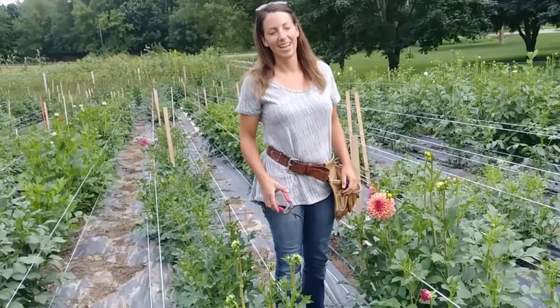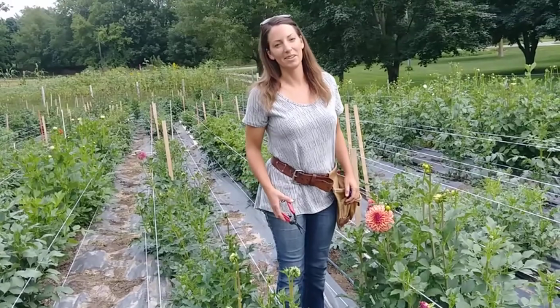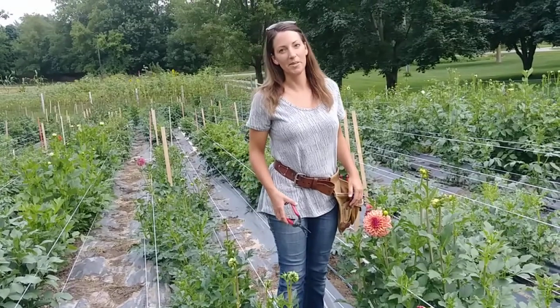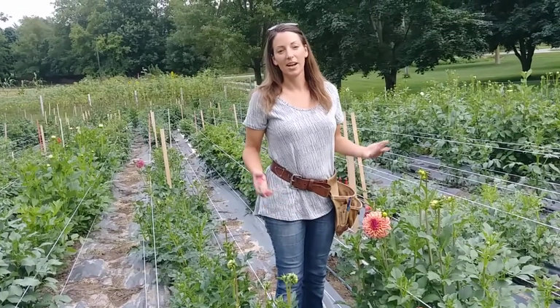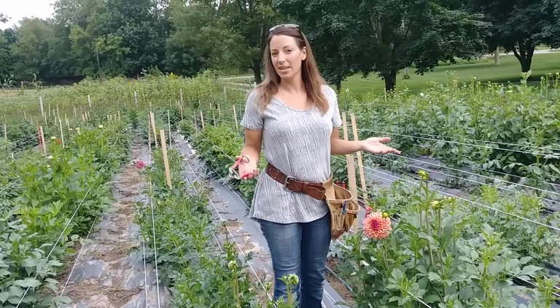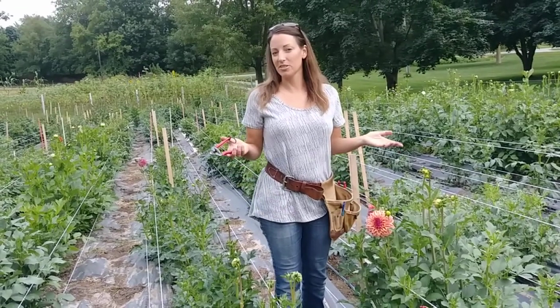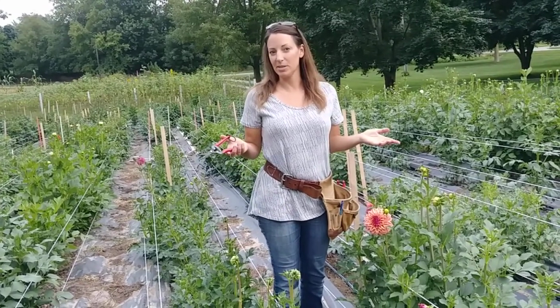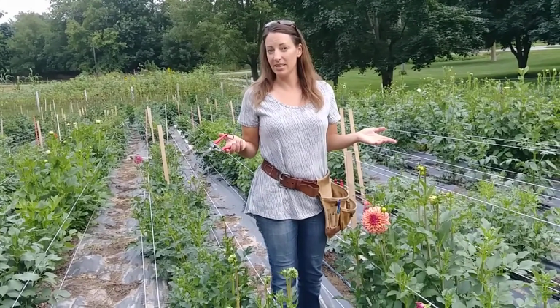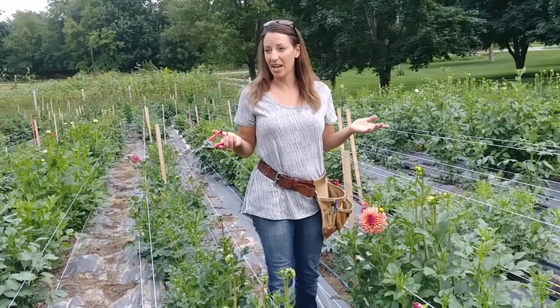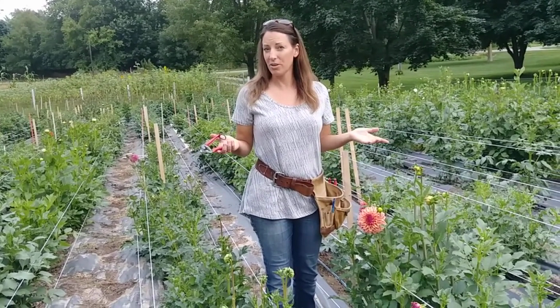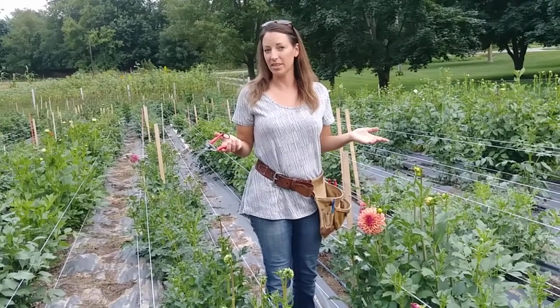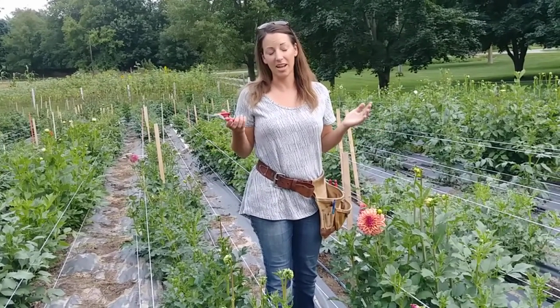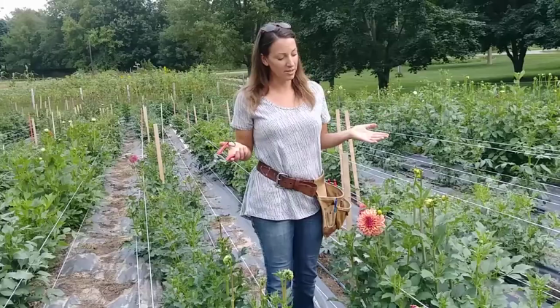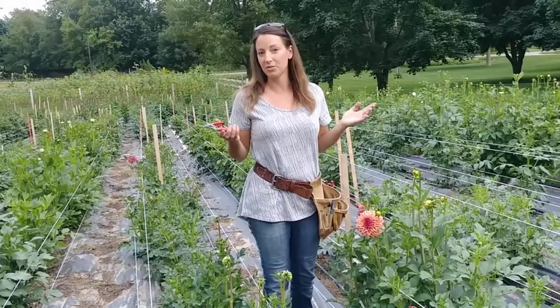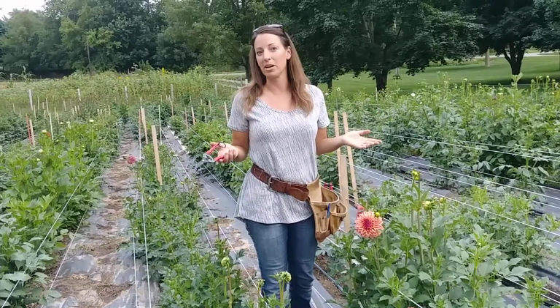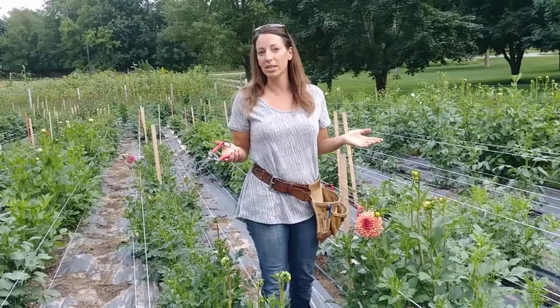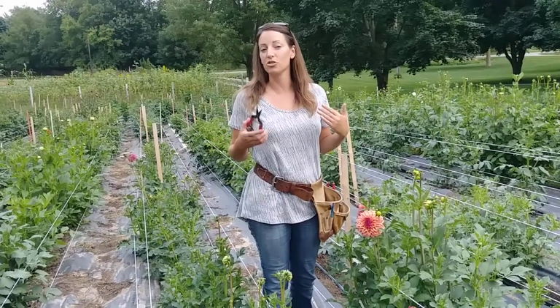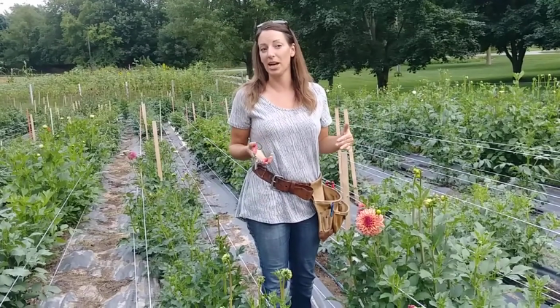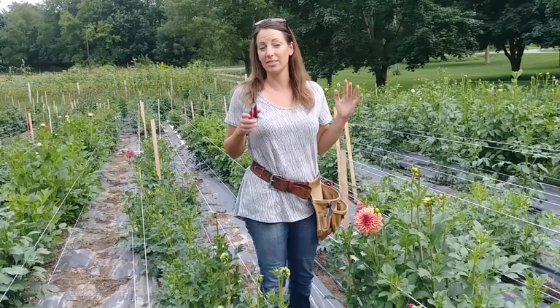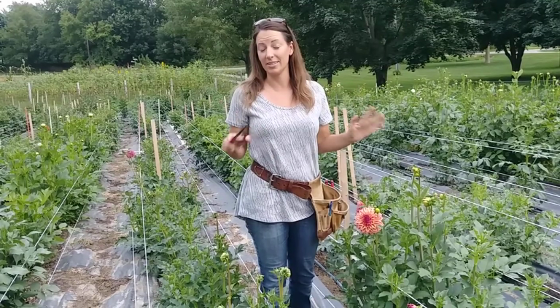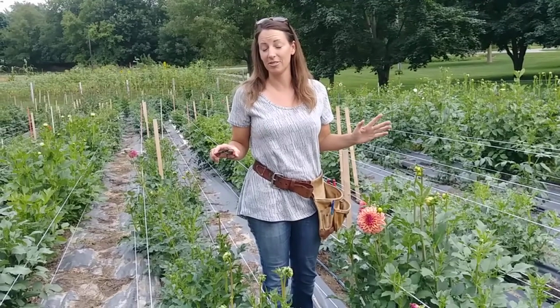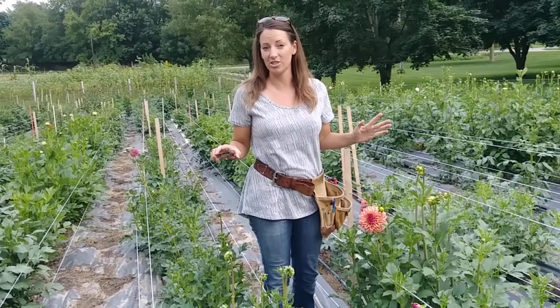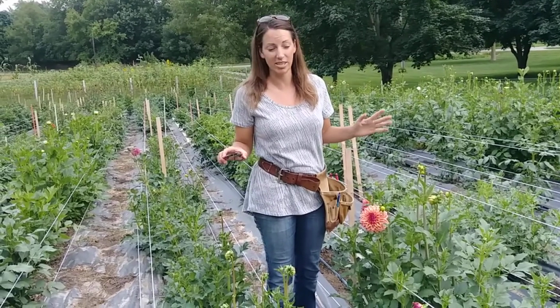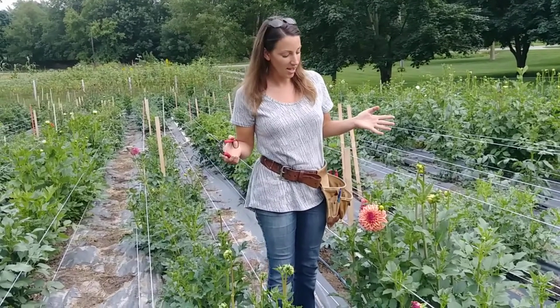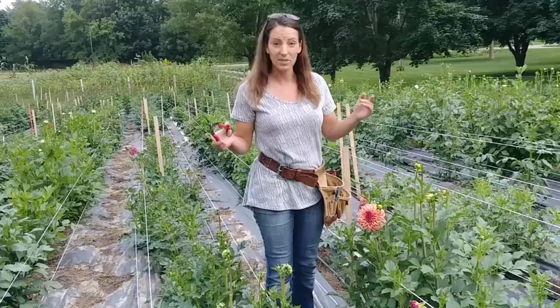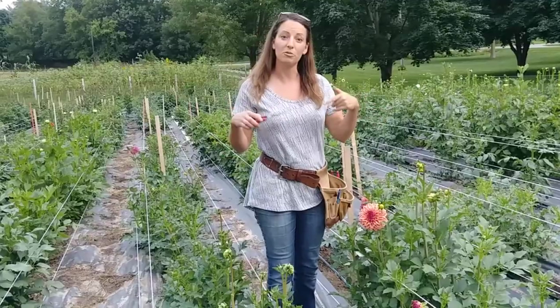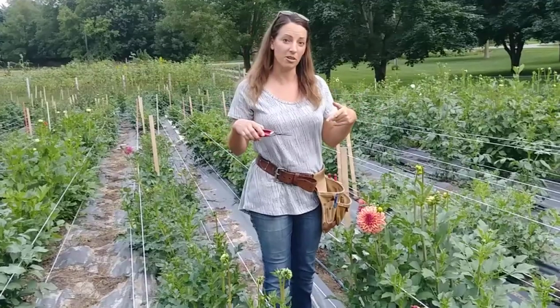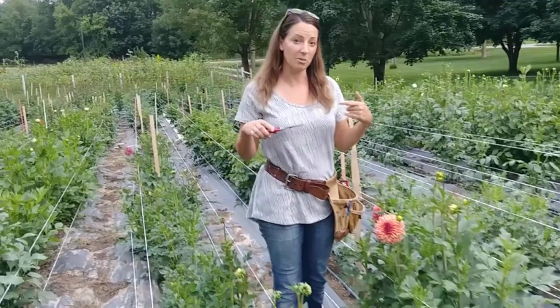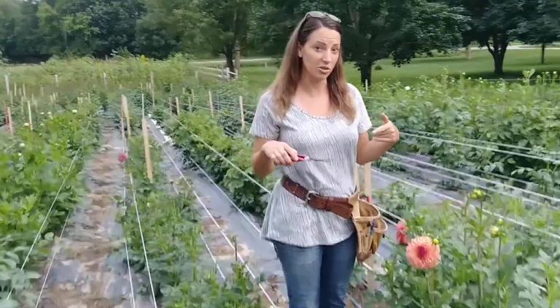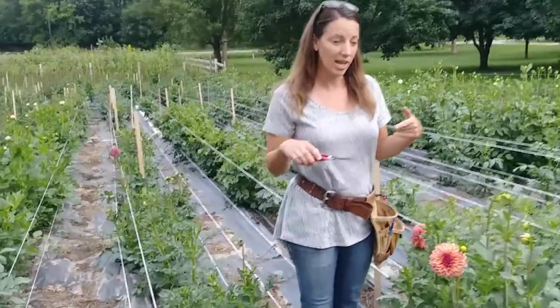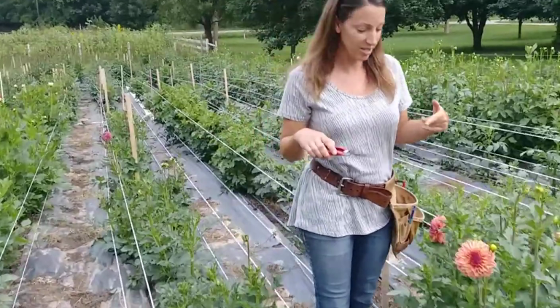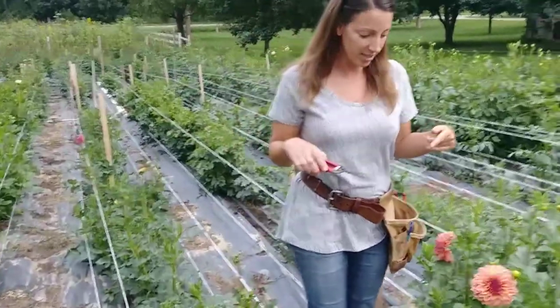Hi guys, I'm Lori. I had someone just ask me today, they said how do I cut dahlias? I'm new at this, I don't know what I'm doing, can you show me how? I said that's a great suggestion. So we're going to go out here and I'm going to show you how to cut dahlias.